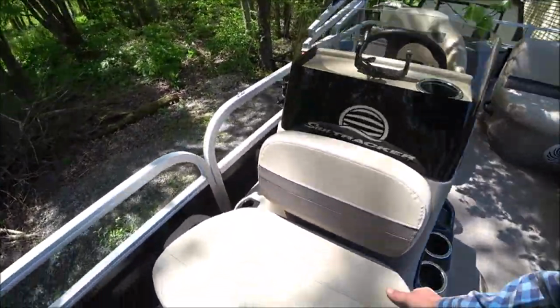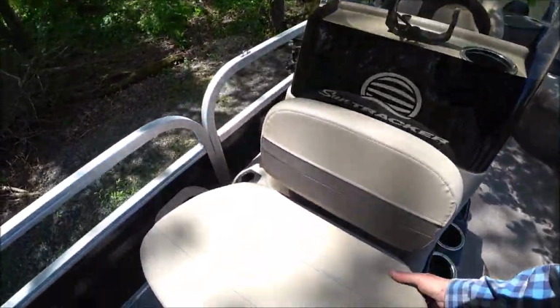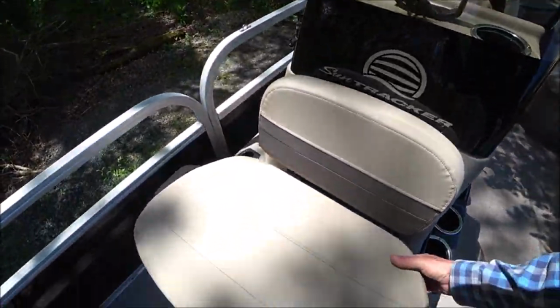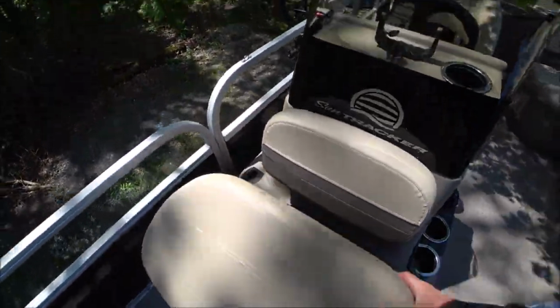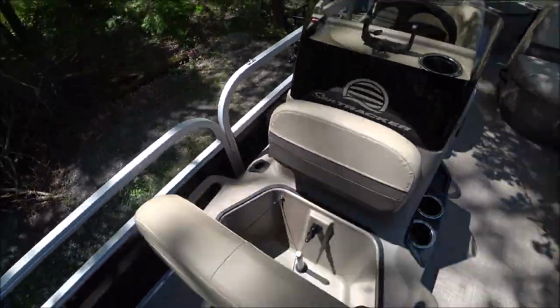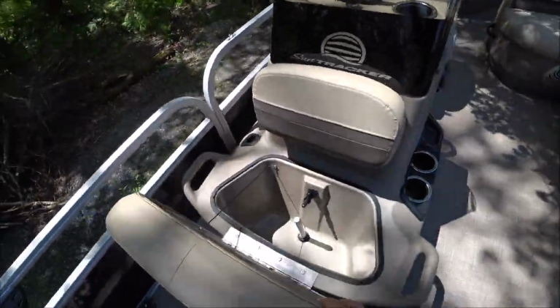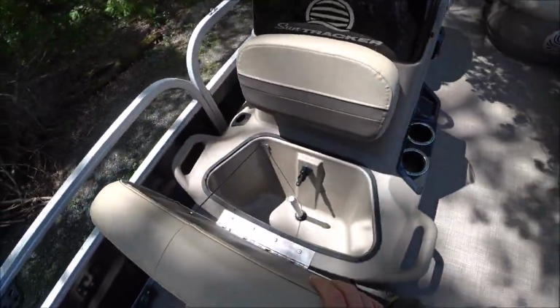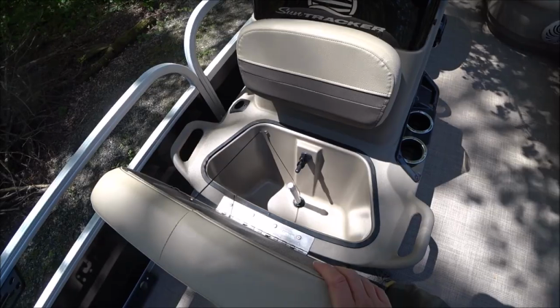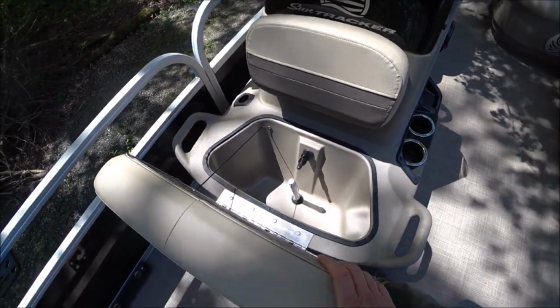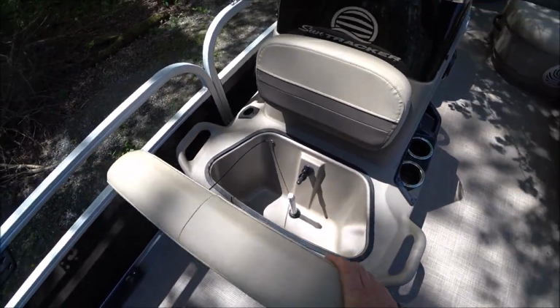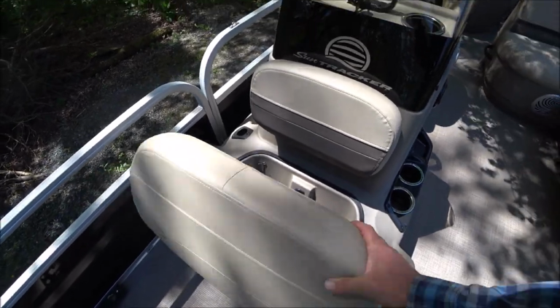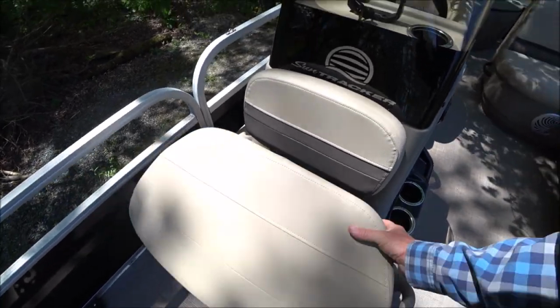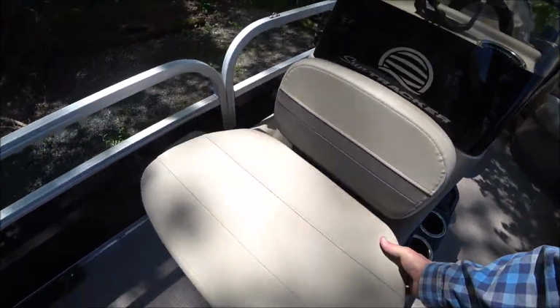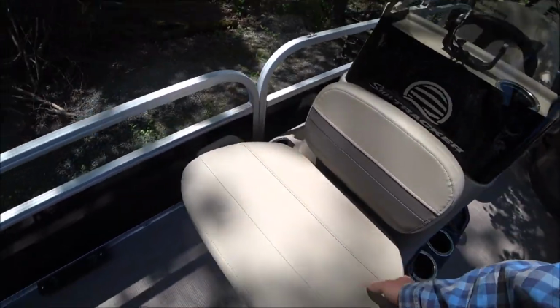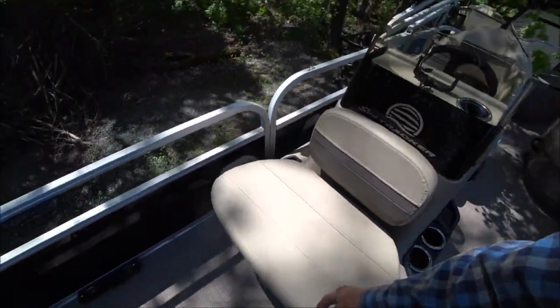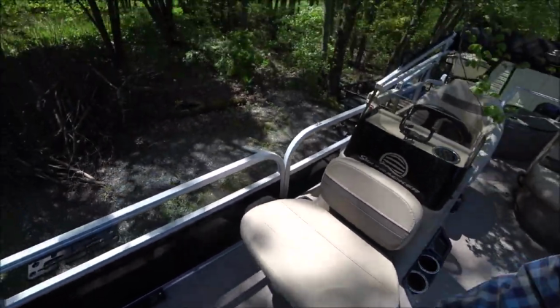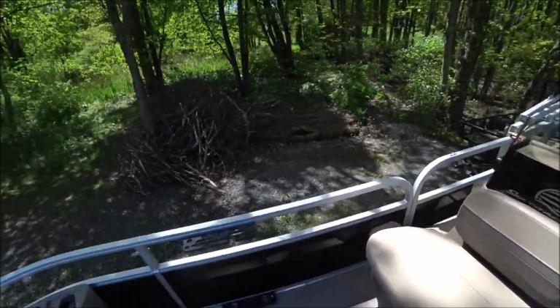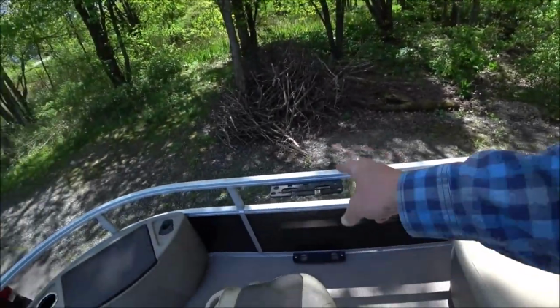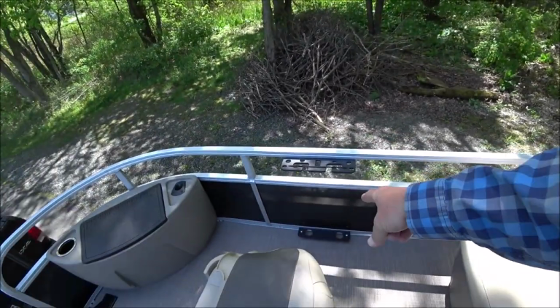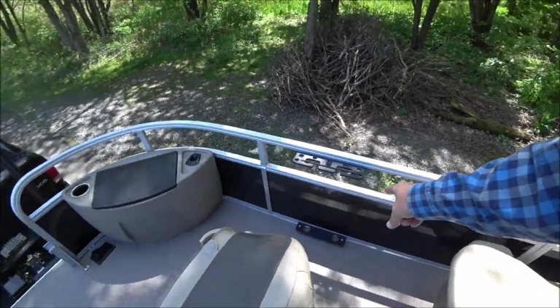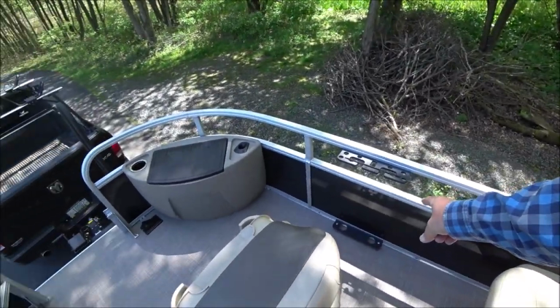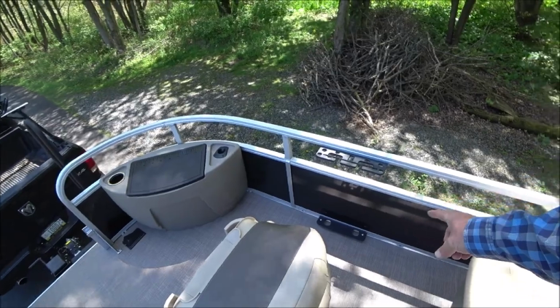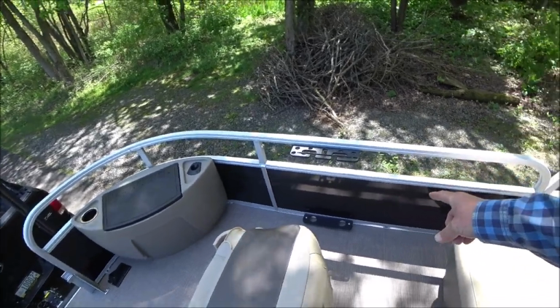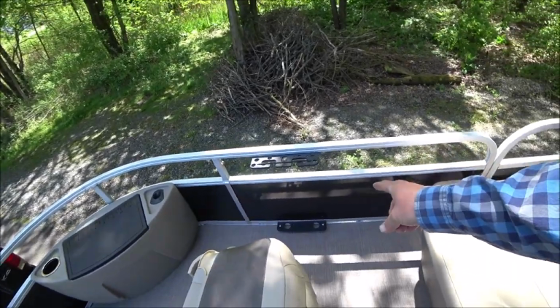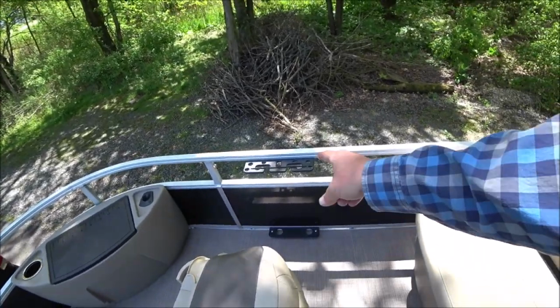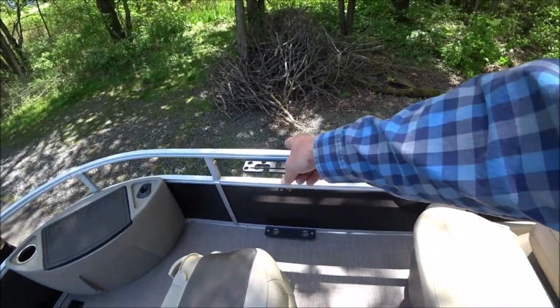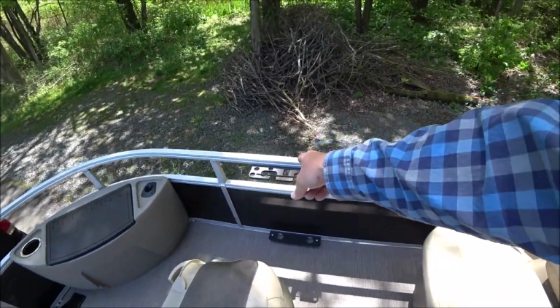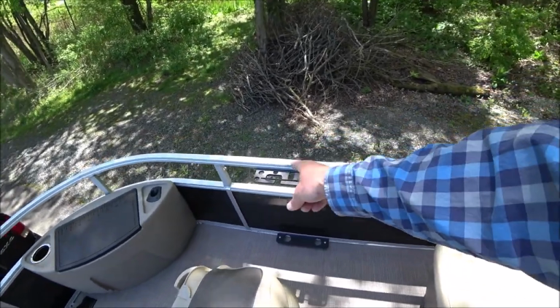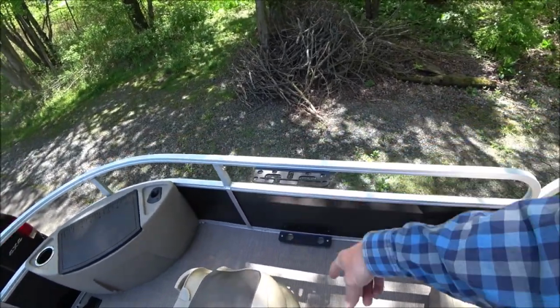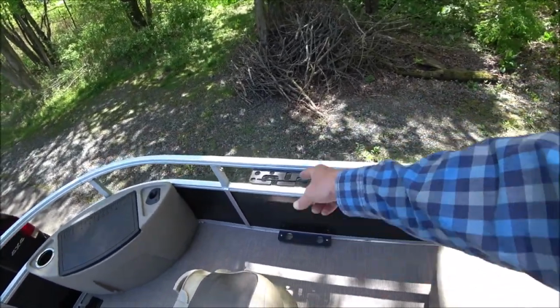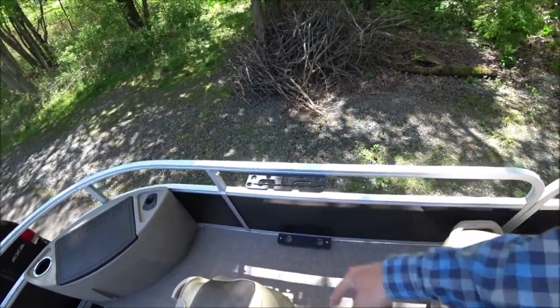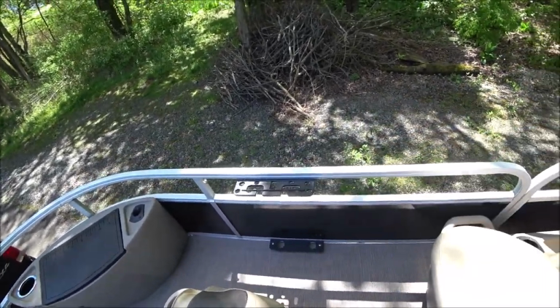Underneath the forward console seat is another live well, so there are two live wells on the boat. There's a set of rod holders and equipment holder here for pliers and things like that.